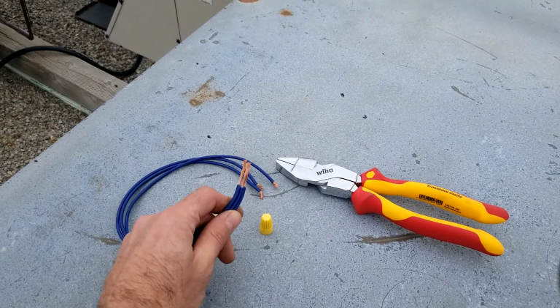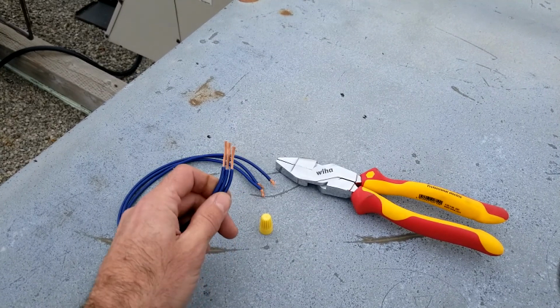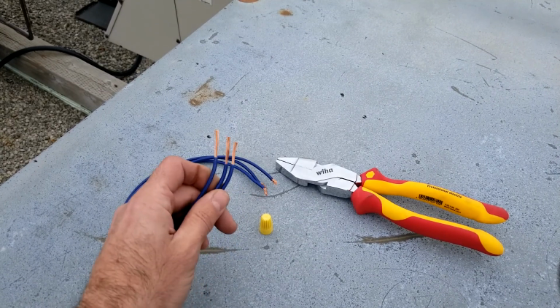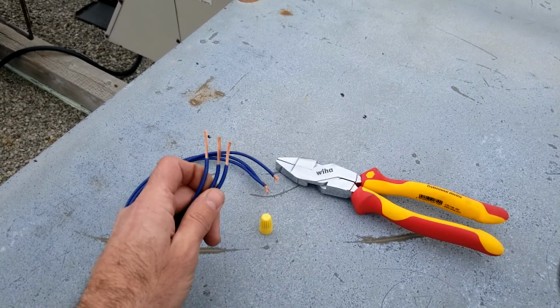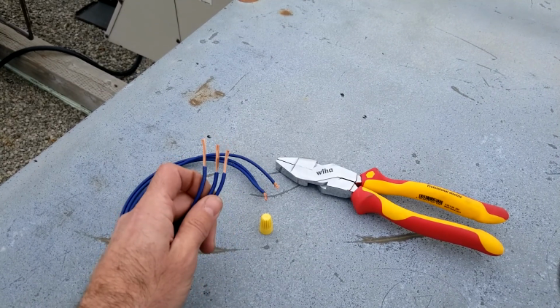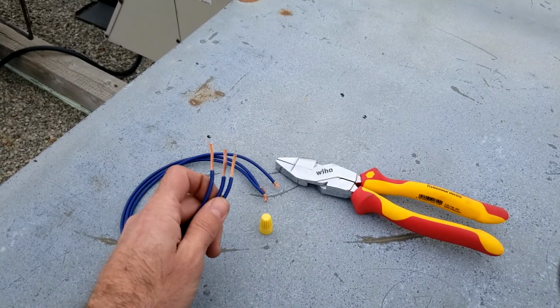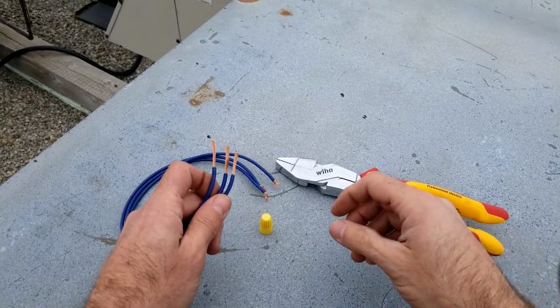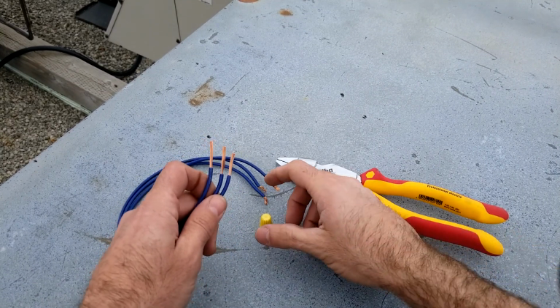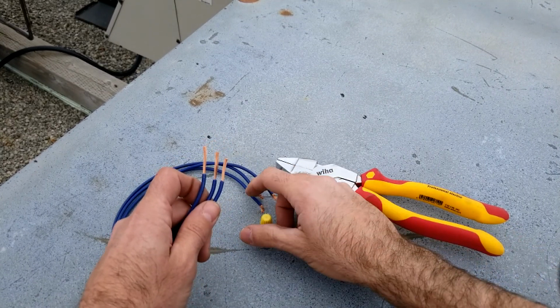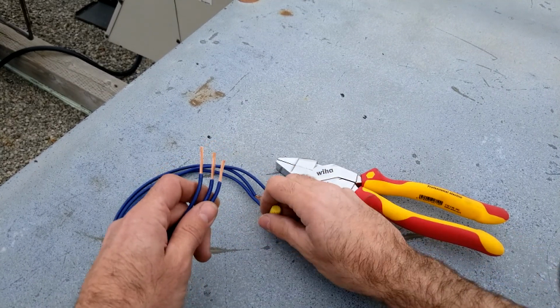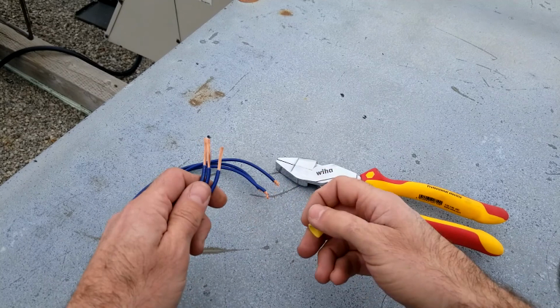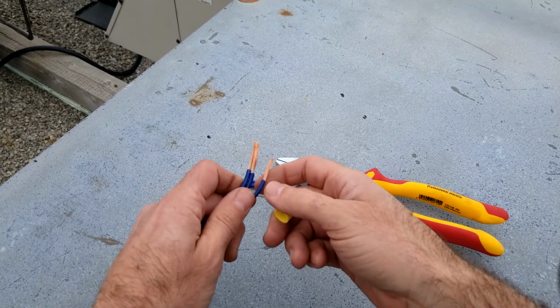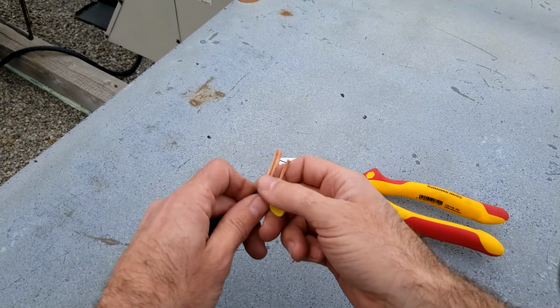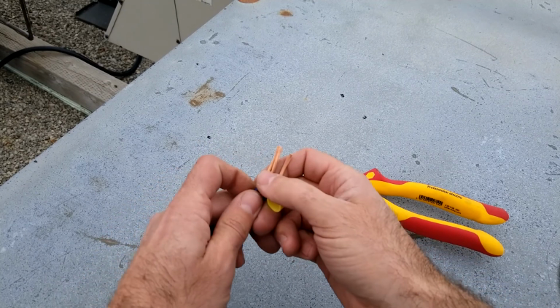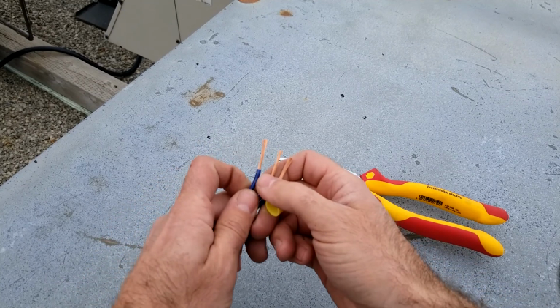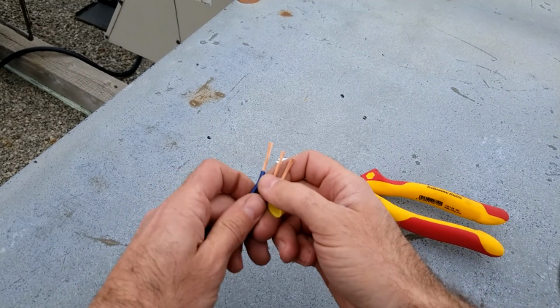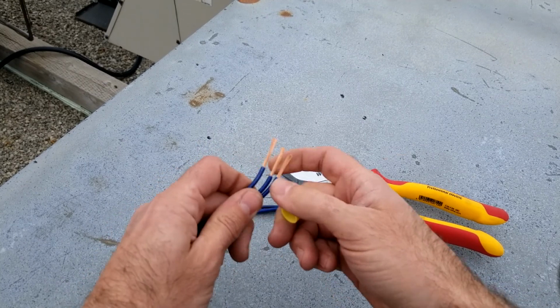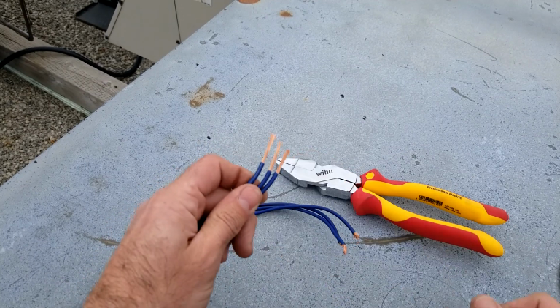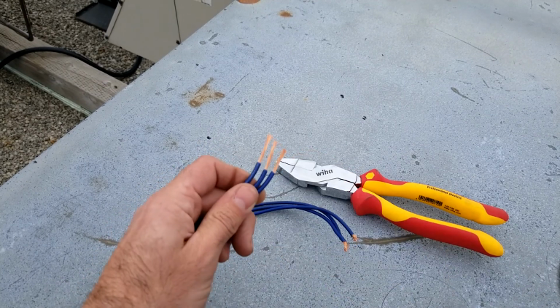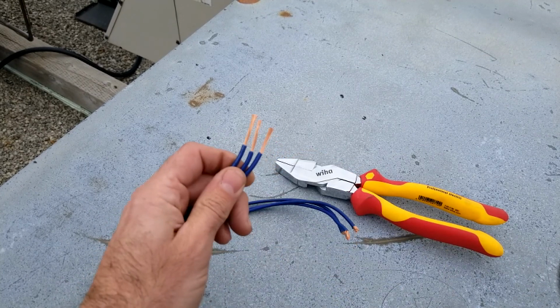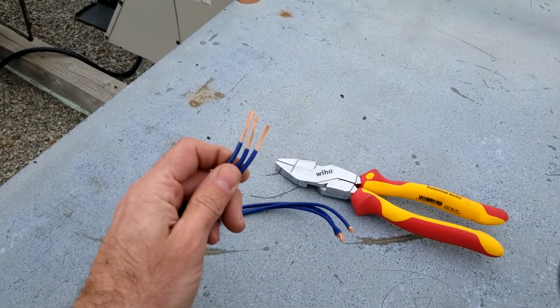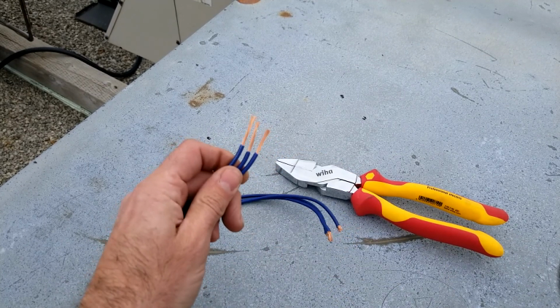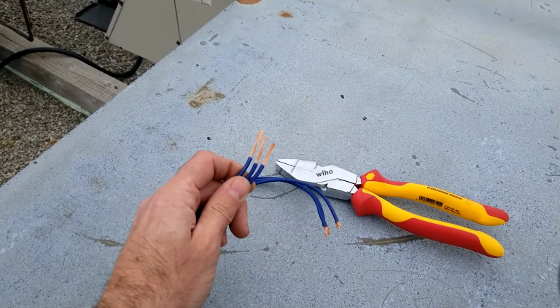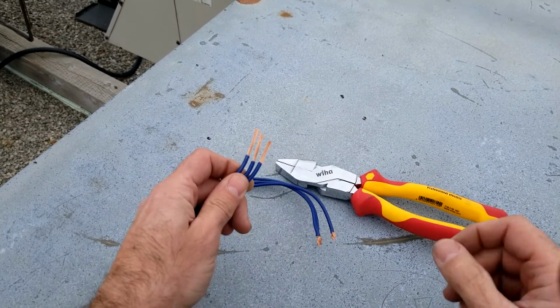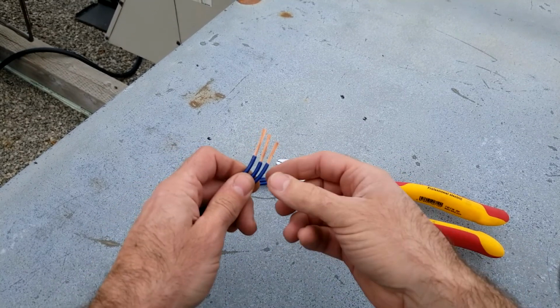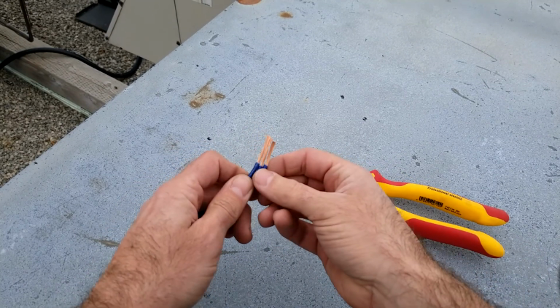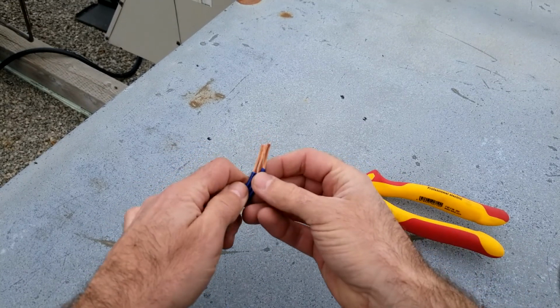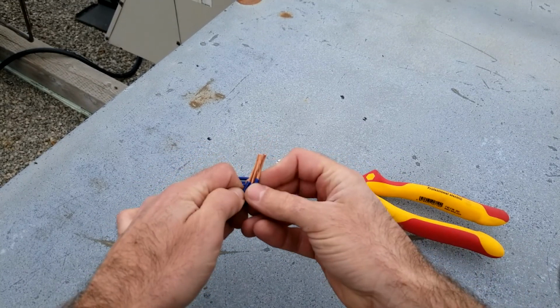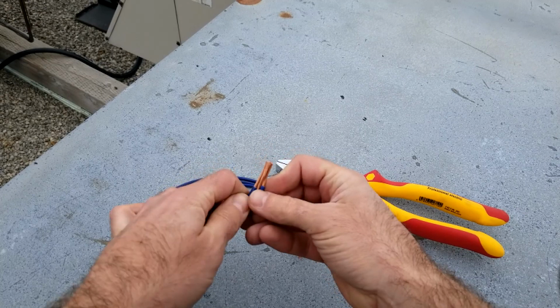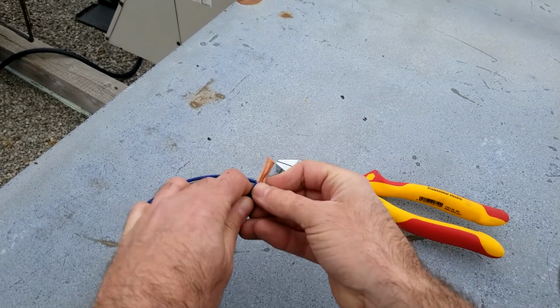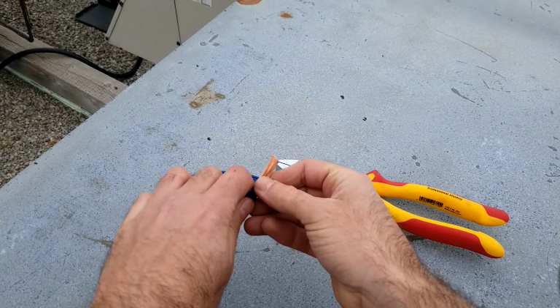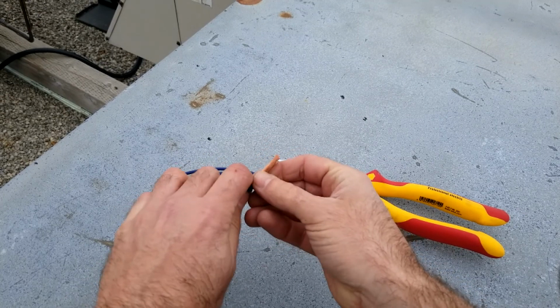Okay guys, I want to show you a great way to get your morettes on nice and tight. You want to start with about an inch of wire exposed. Bundle them together and make sure that they're even length.